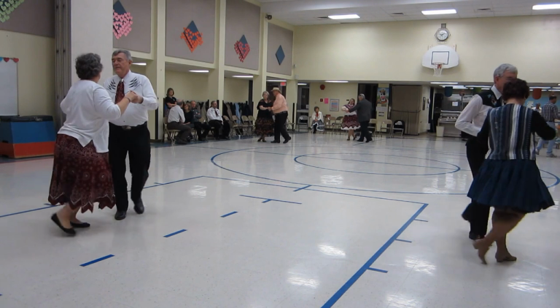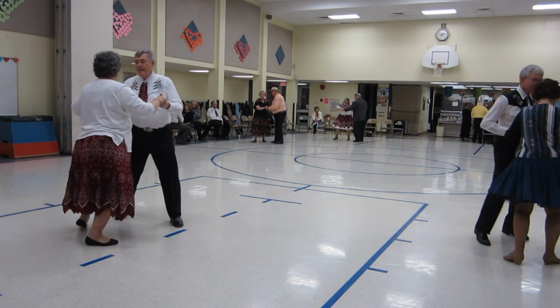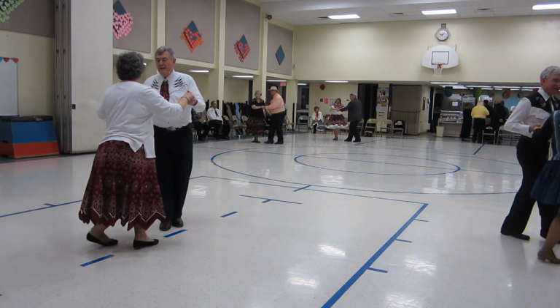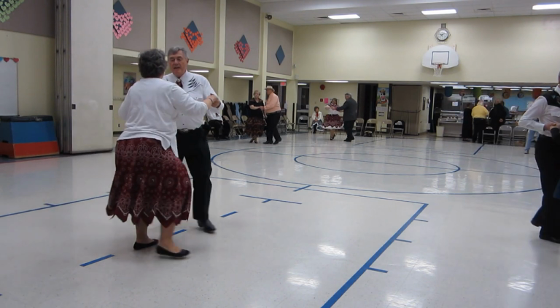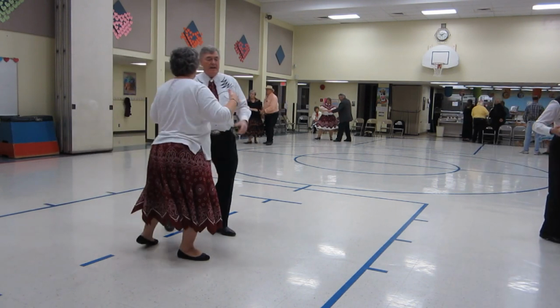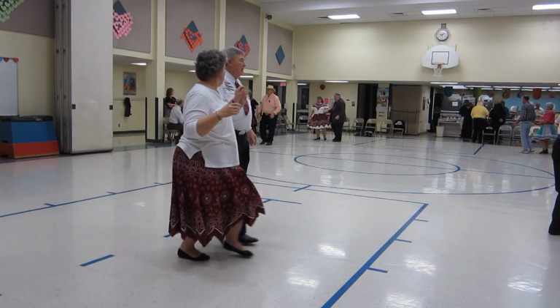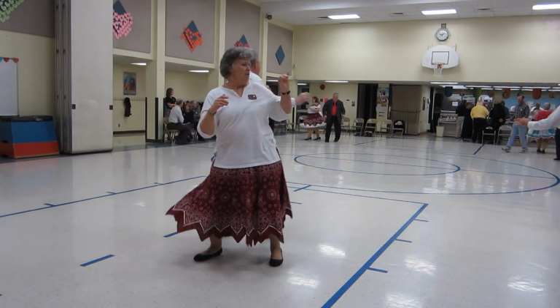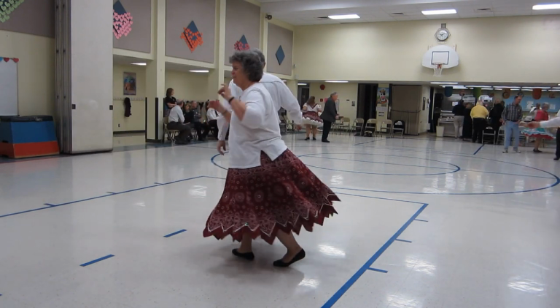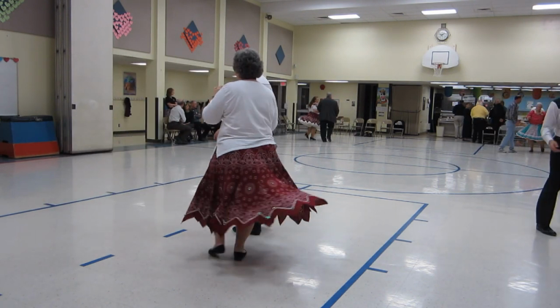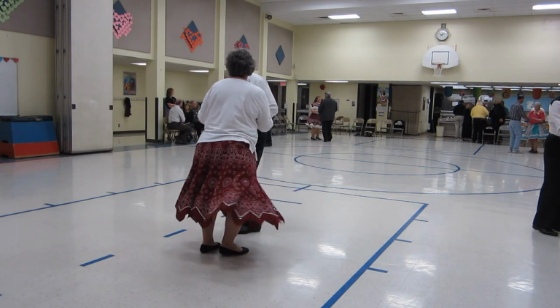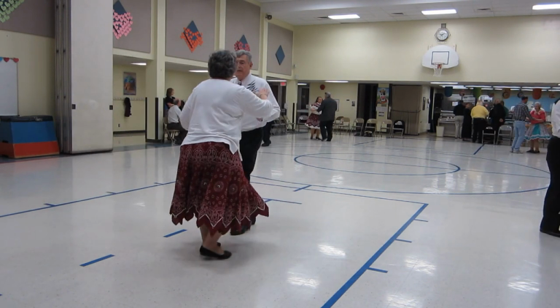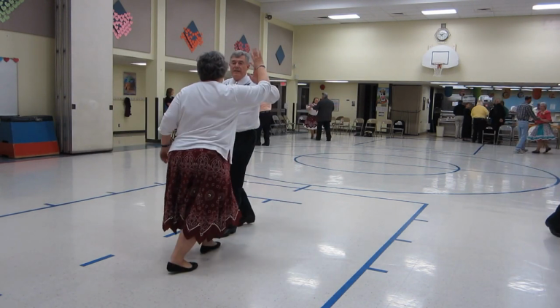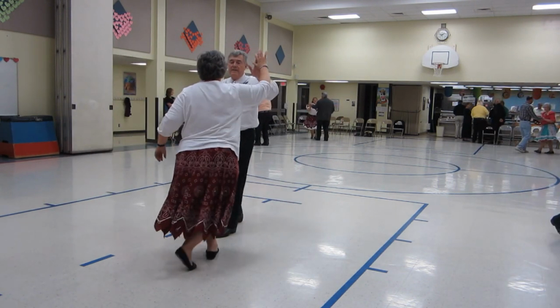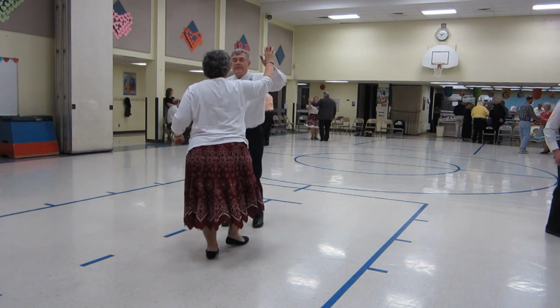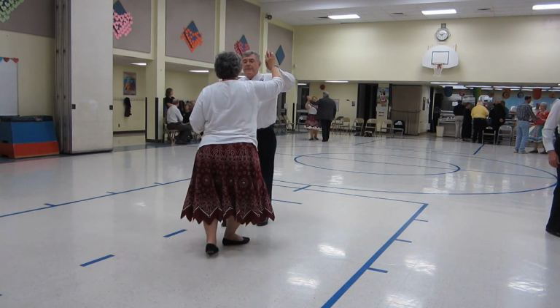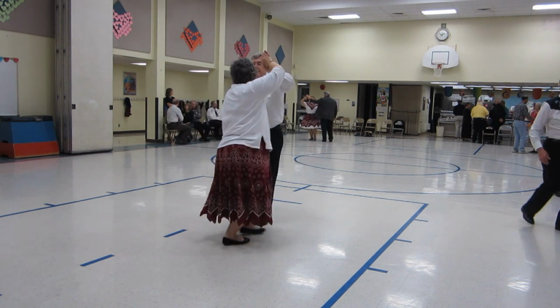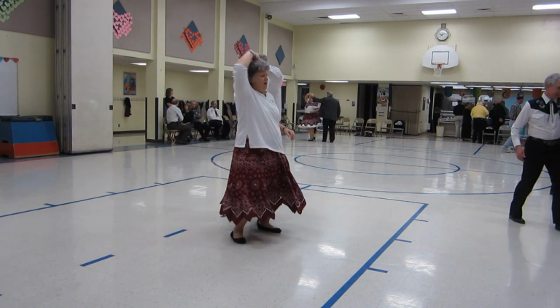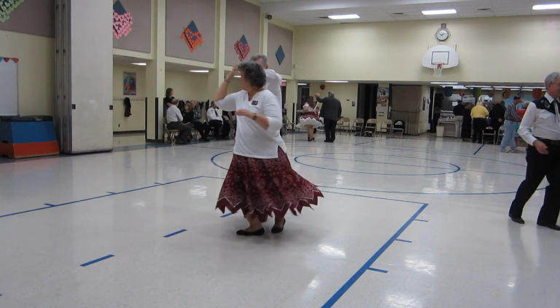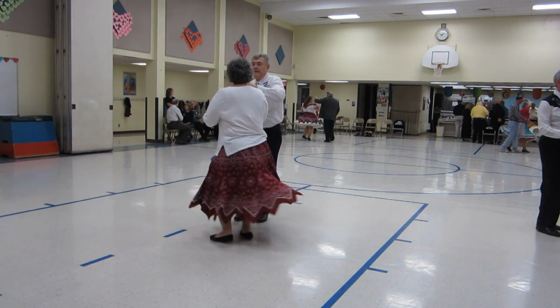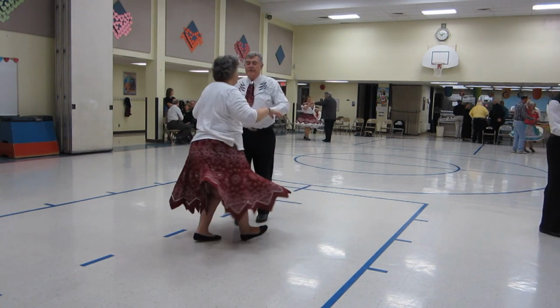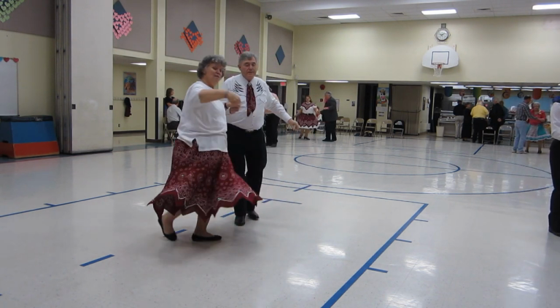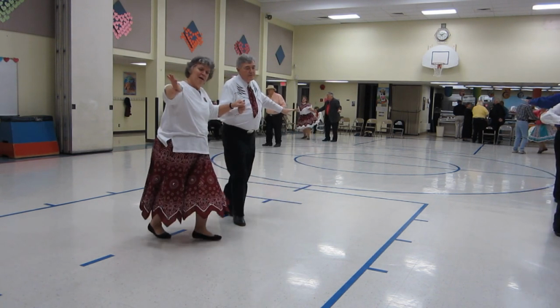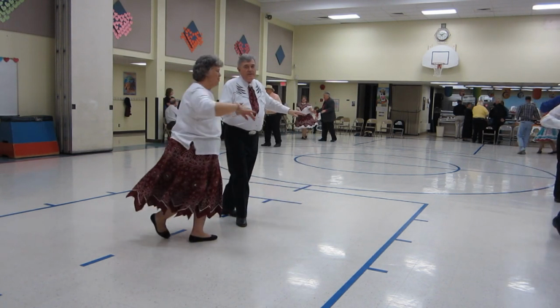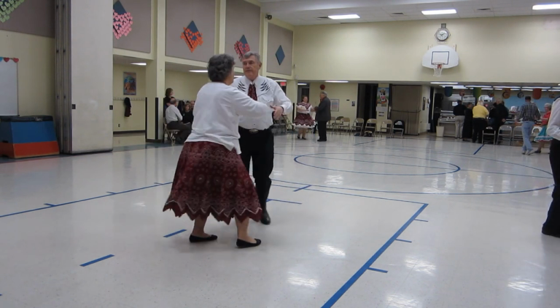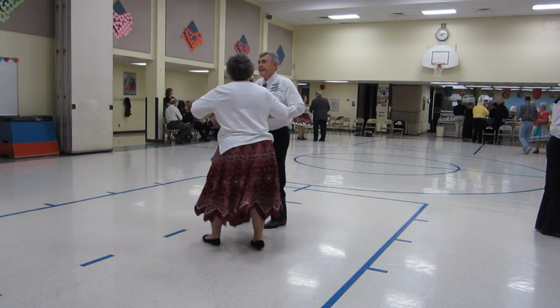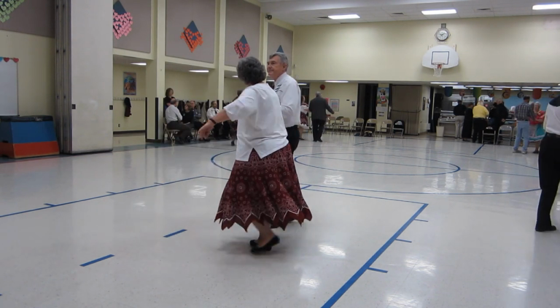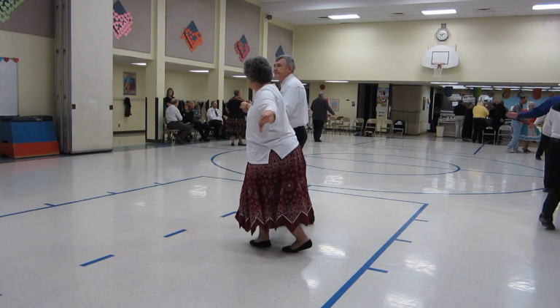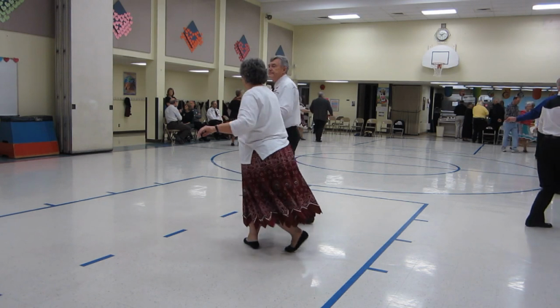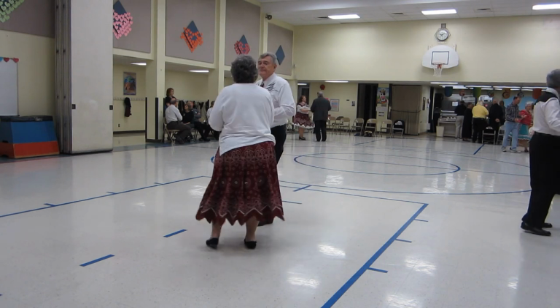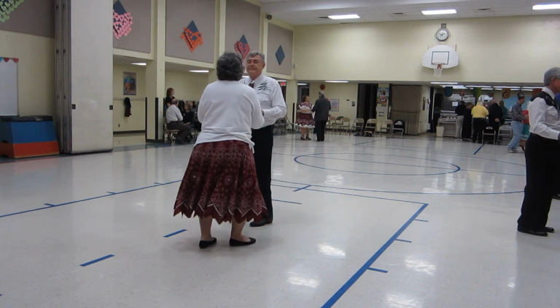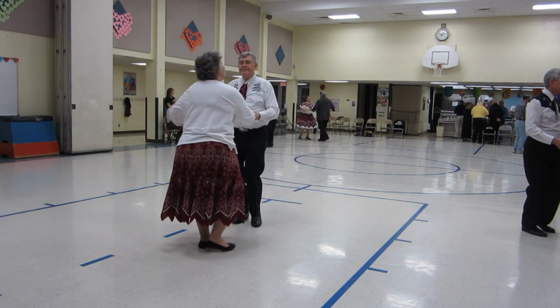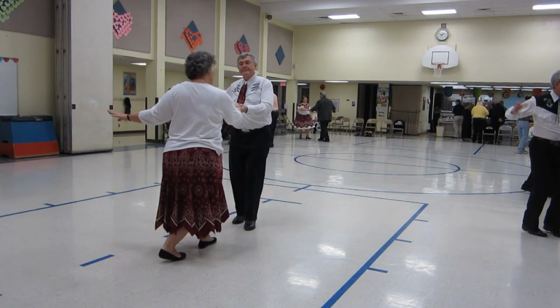One spot turn. Alamana. Hand to hand twice and strike twice. Open break. Whip.